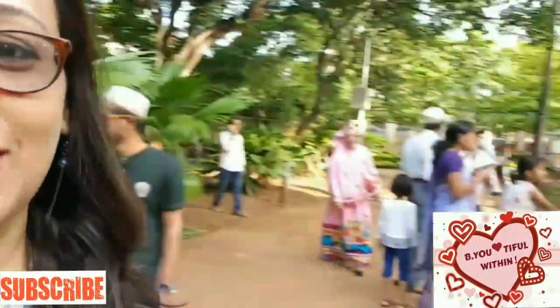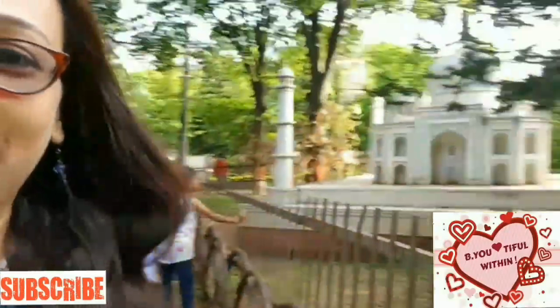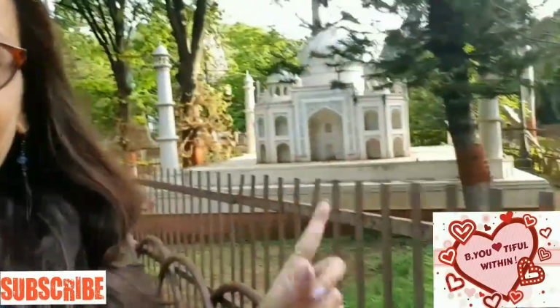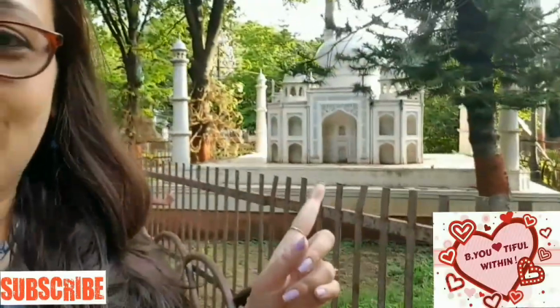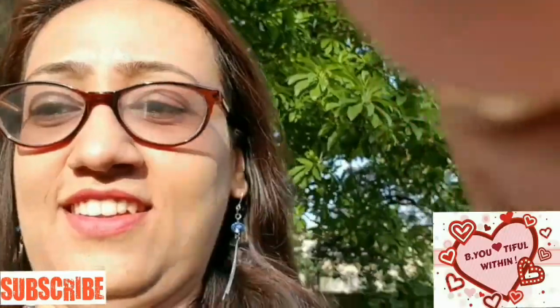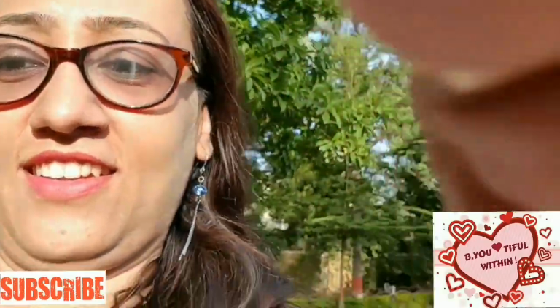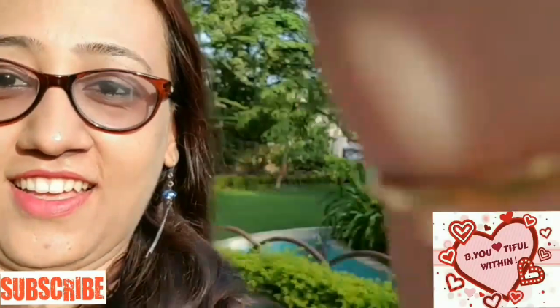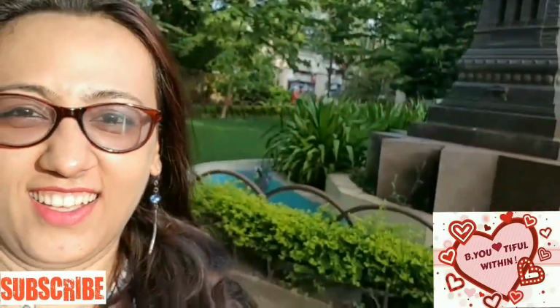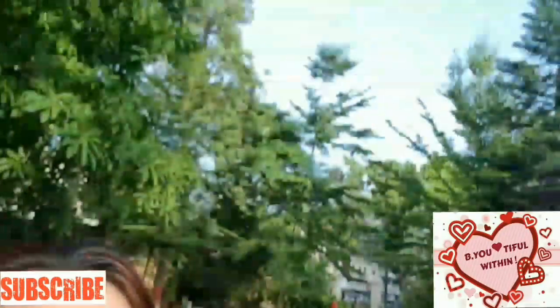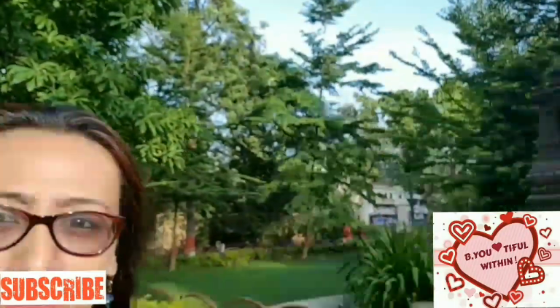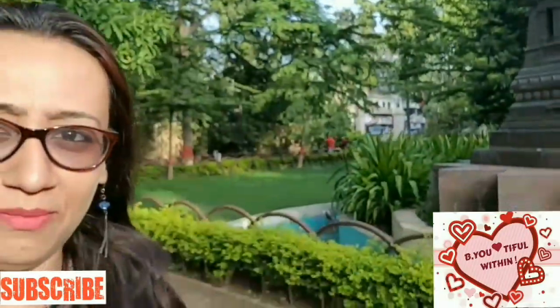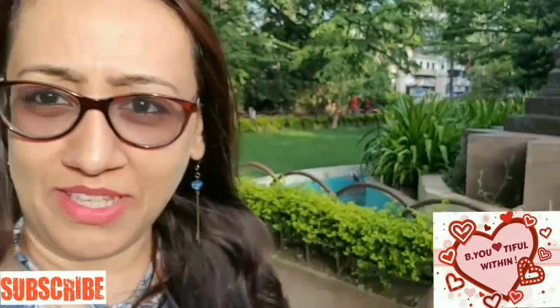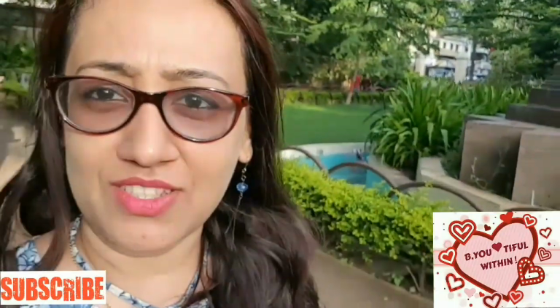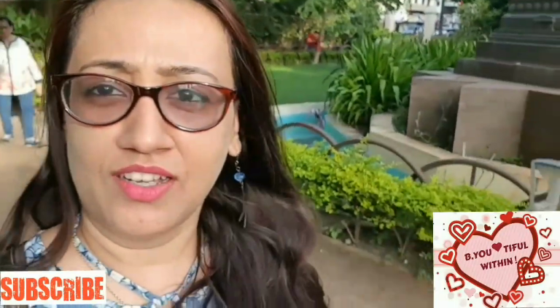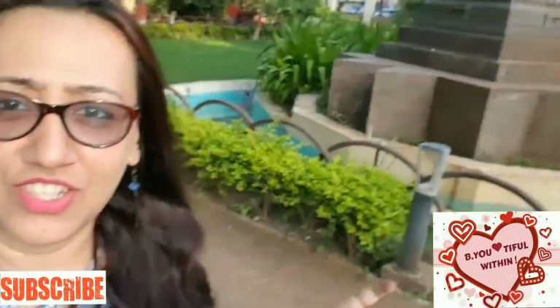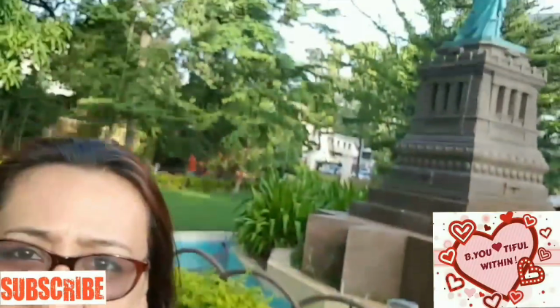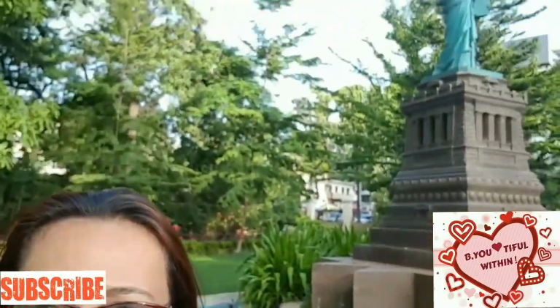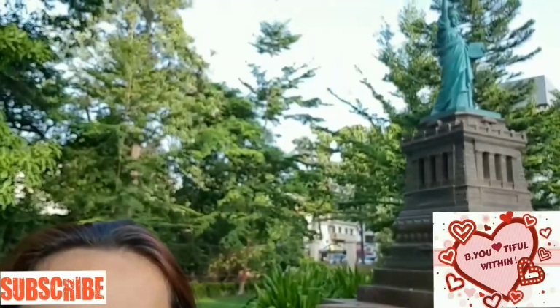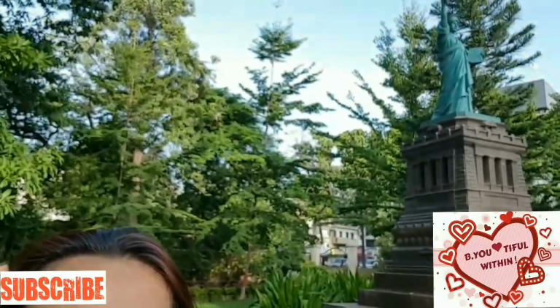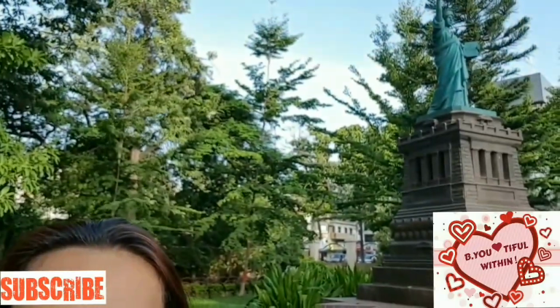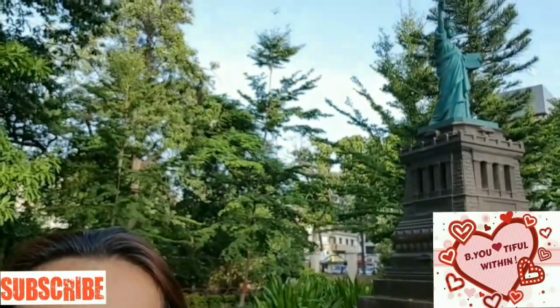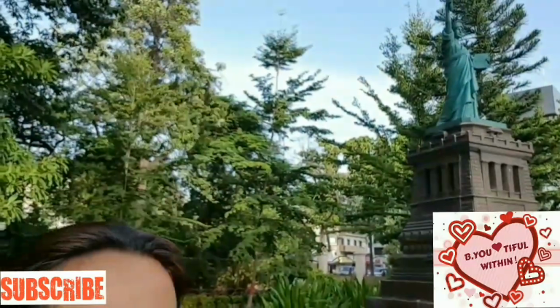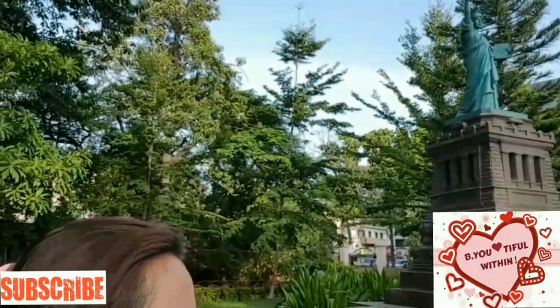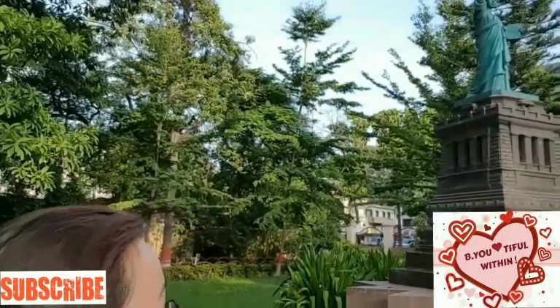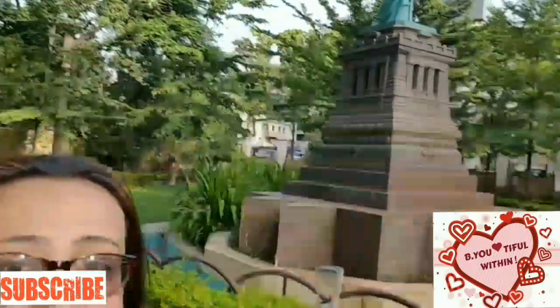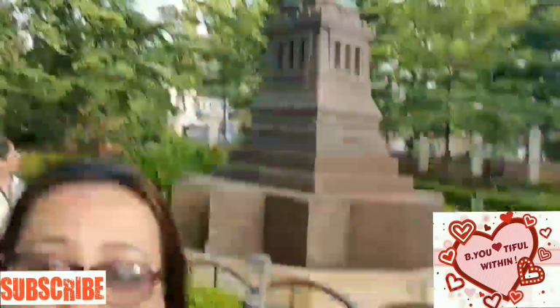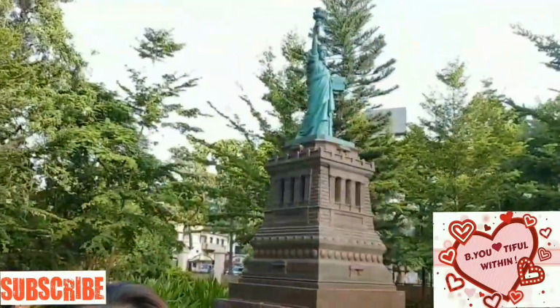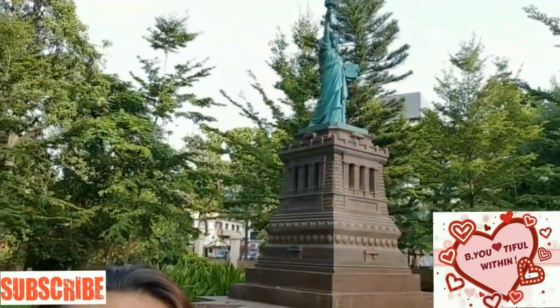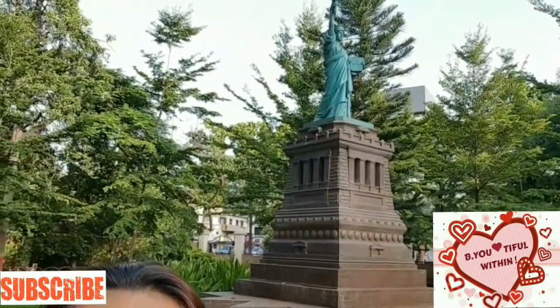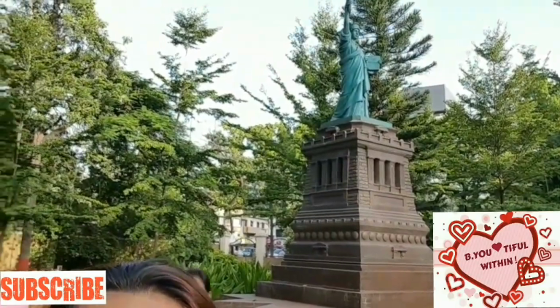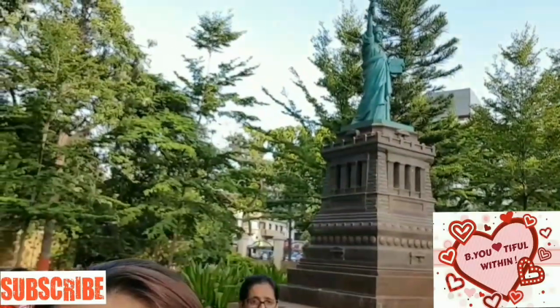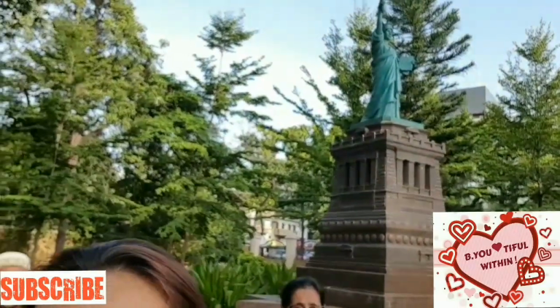If you can see from behind me, that is the Statue of Liberty. I'm just trying to catch it because the sun is coming in. You can see the Statue of Liberty right behind me.